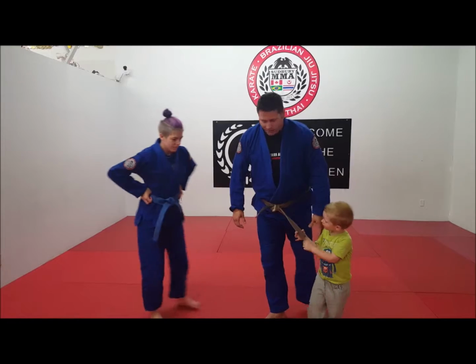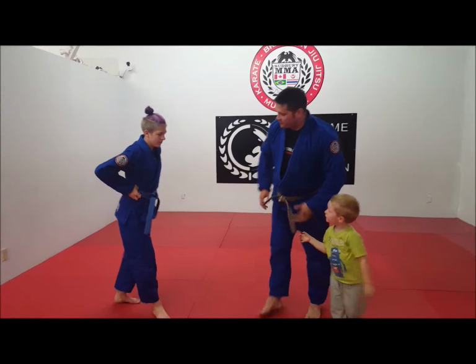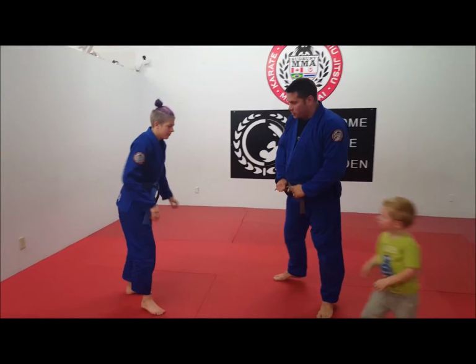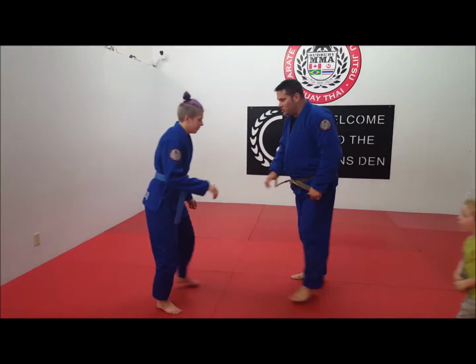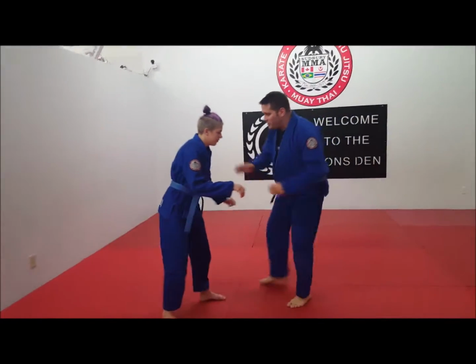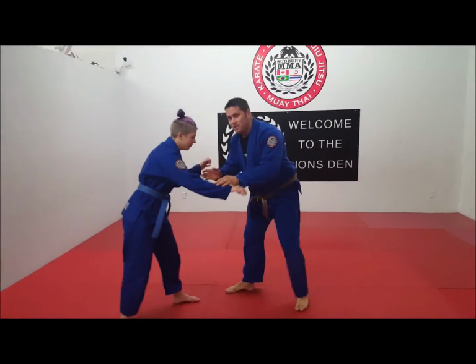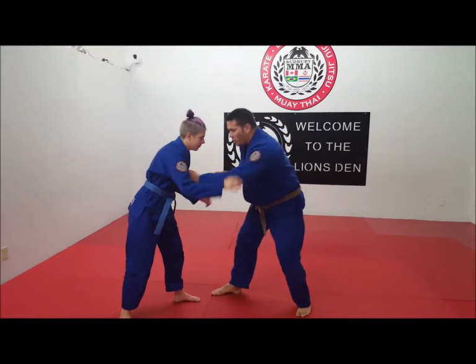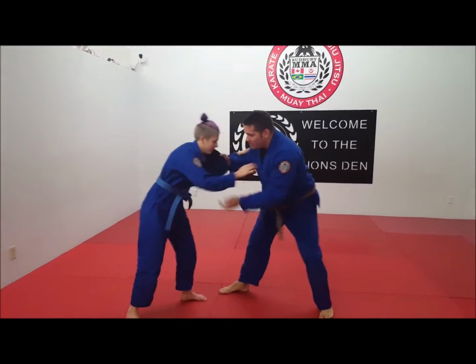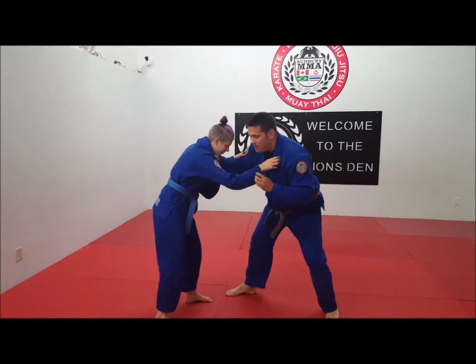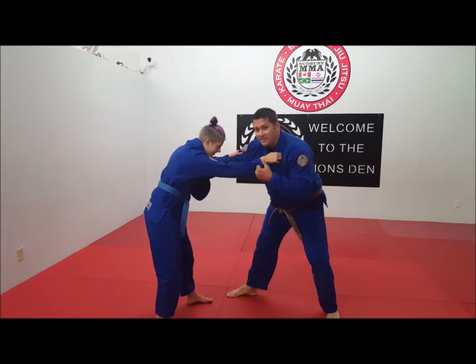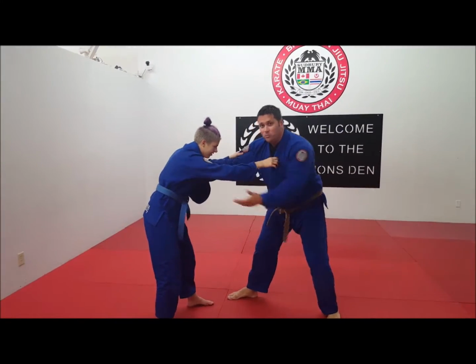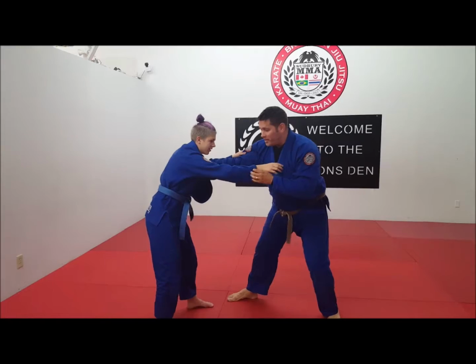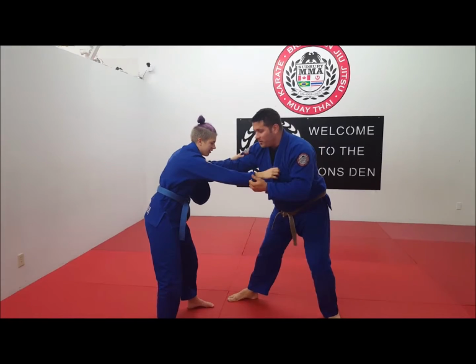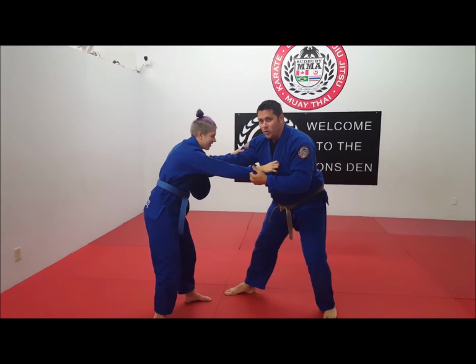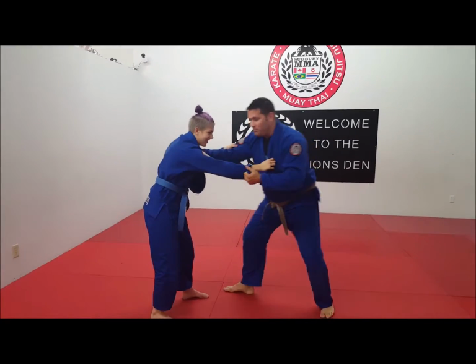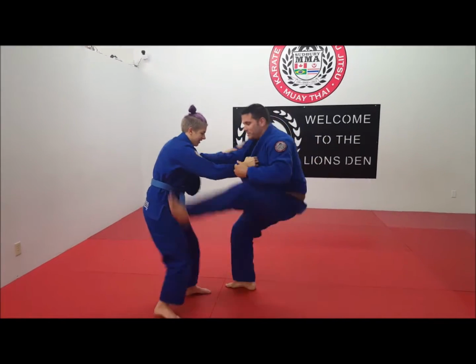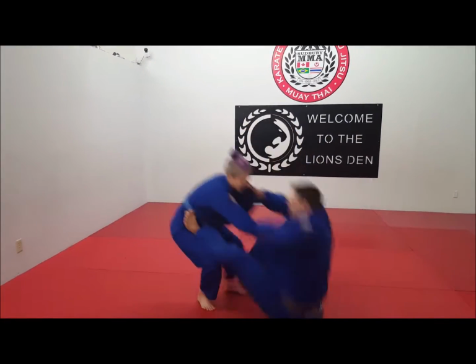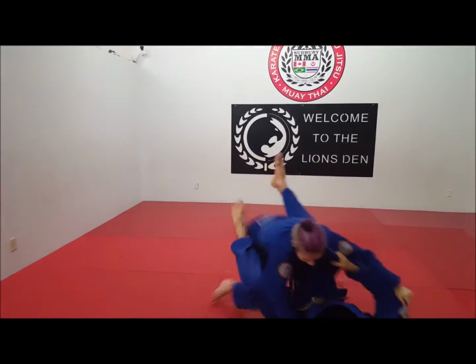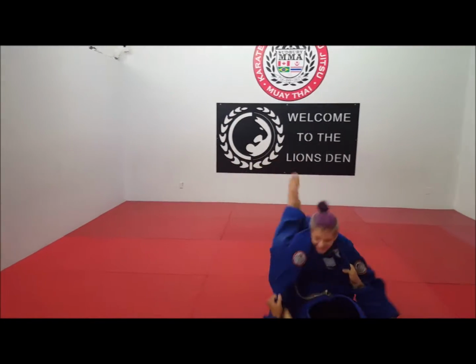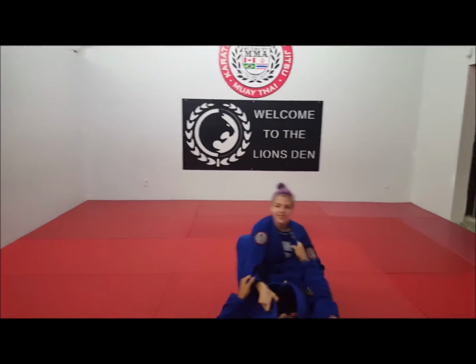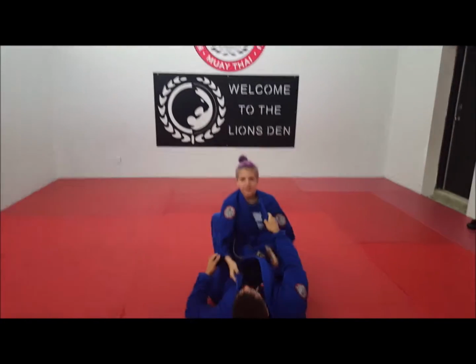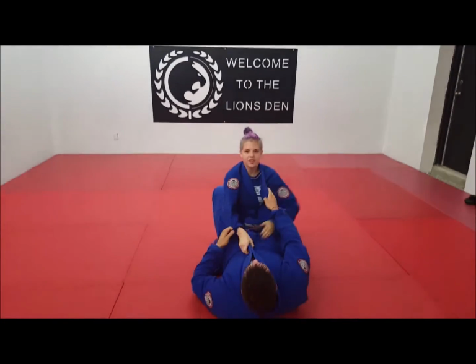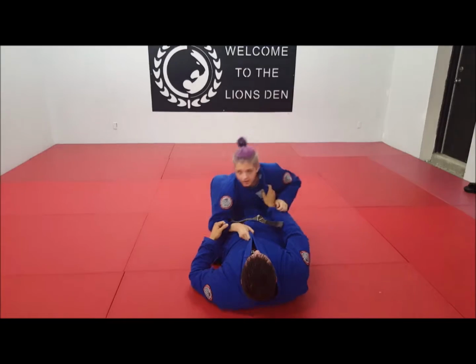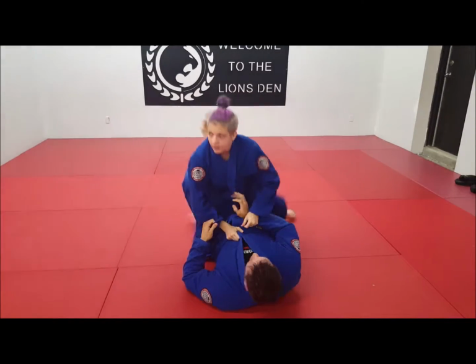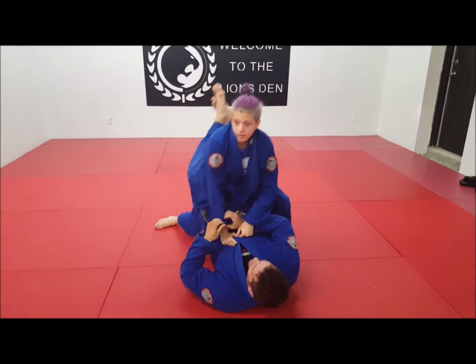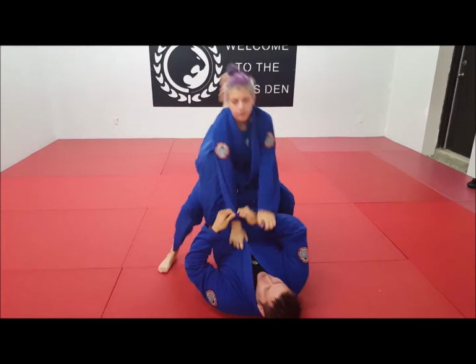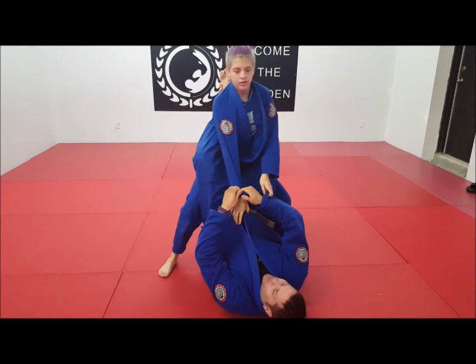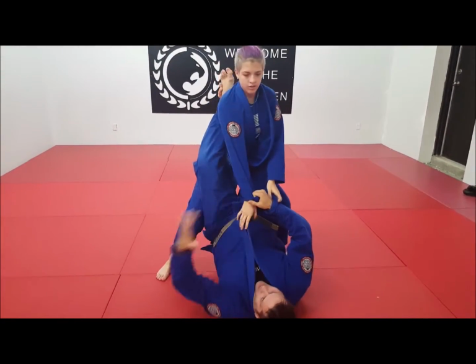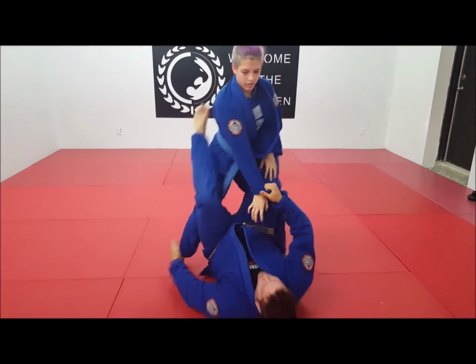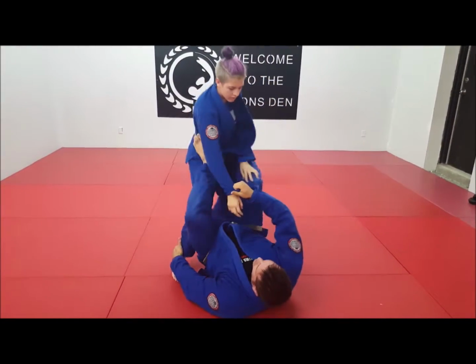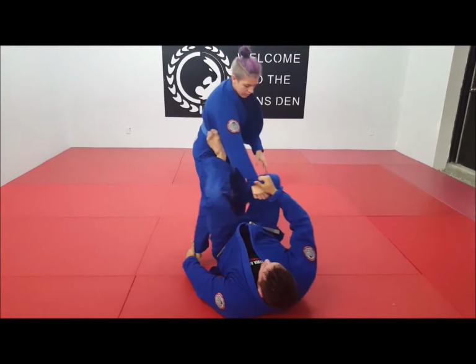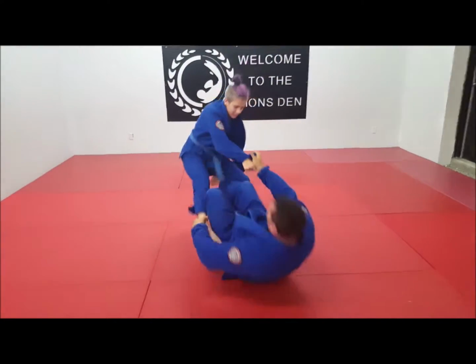So from this position here, me and Piper lock up. I decide to pull her down into my guard, or I decide to pull guard myself. I'm in here. From this position, she stands up. I switch grips and I go directly into my tripod sweep.